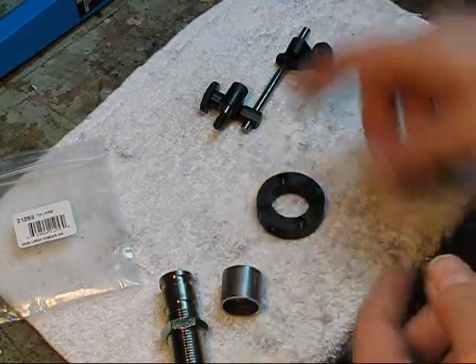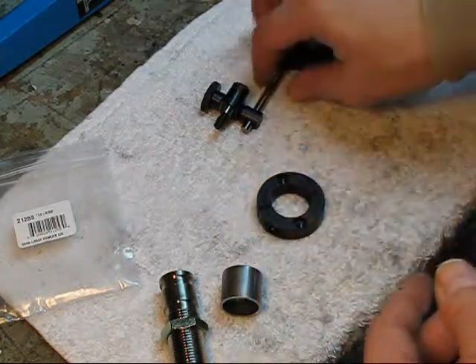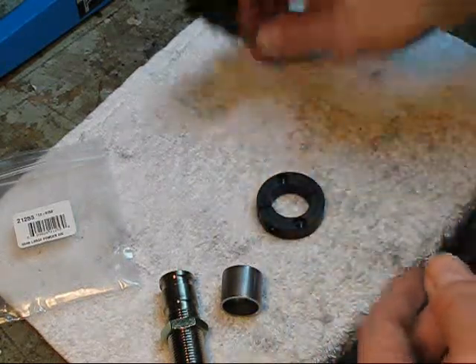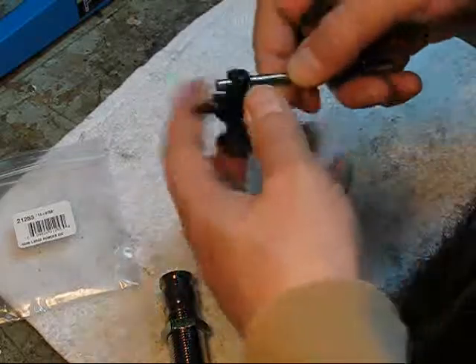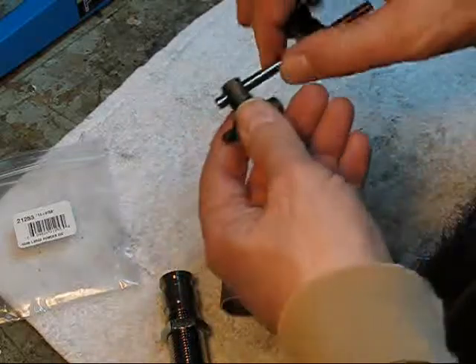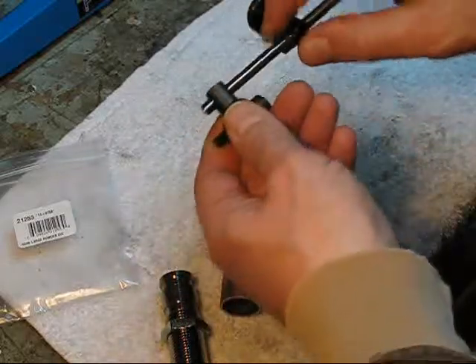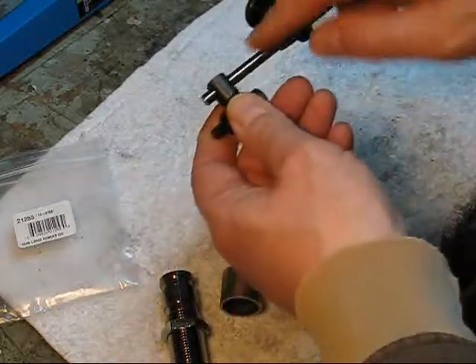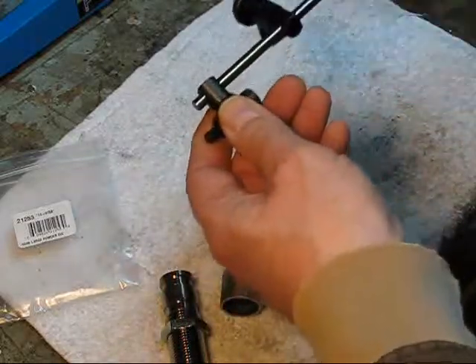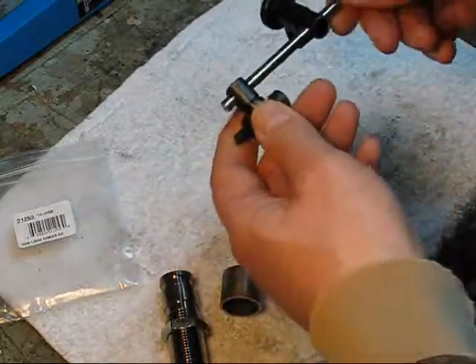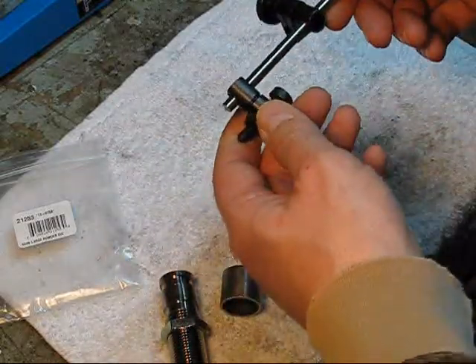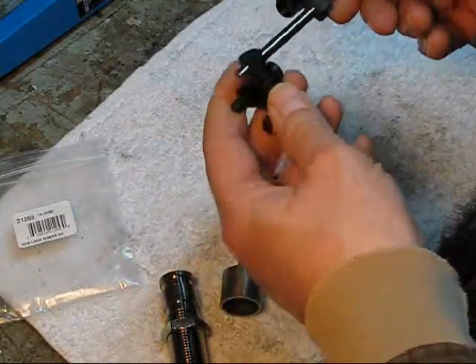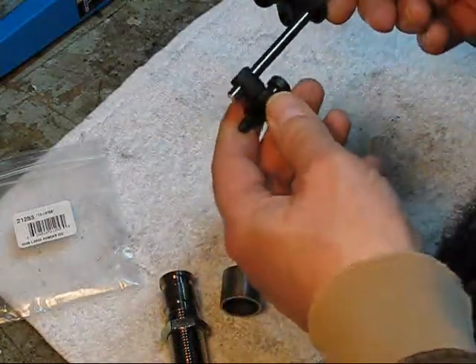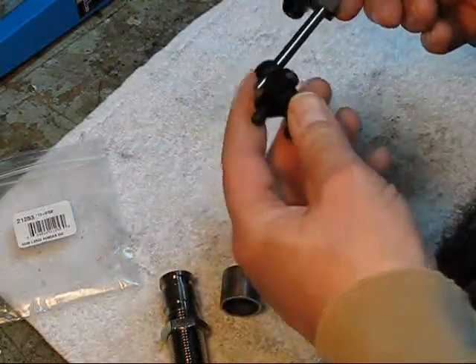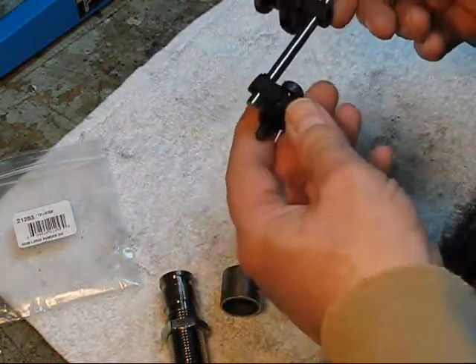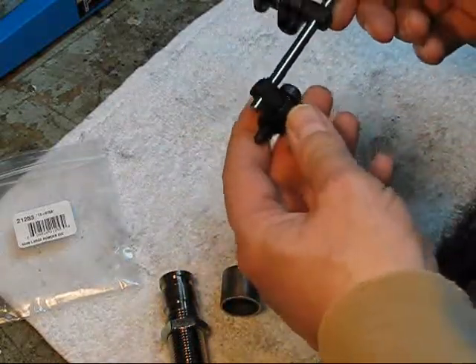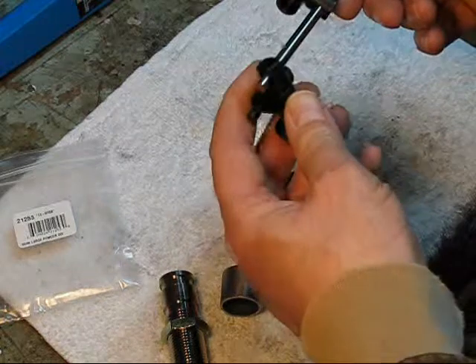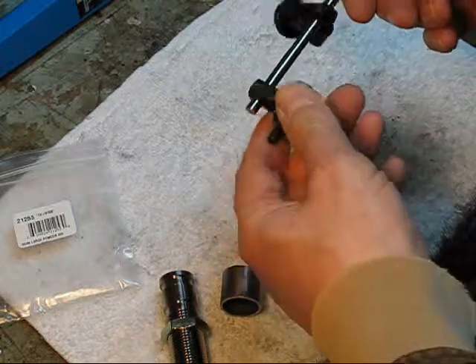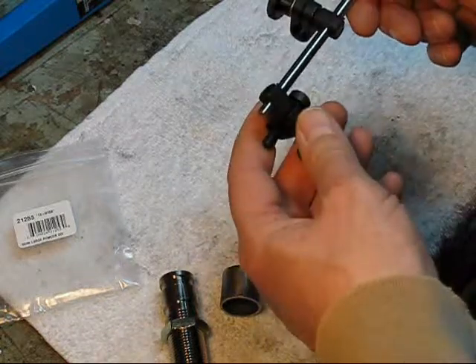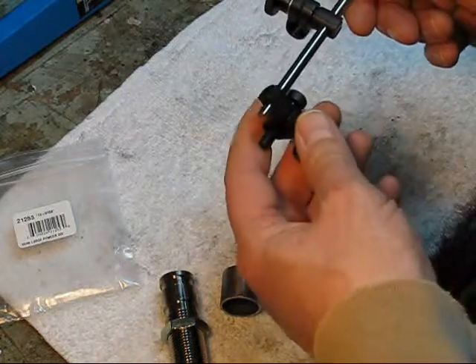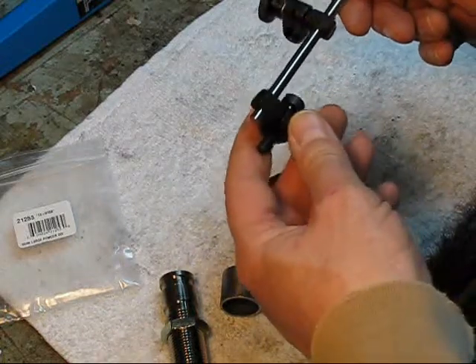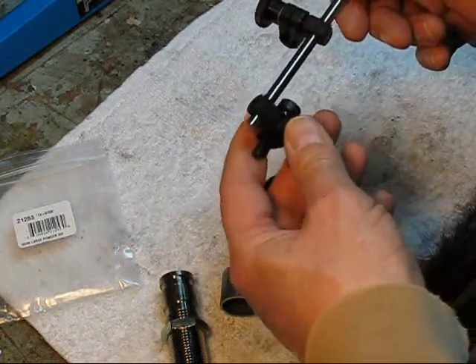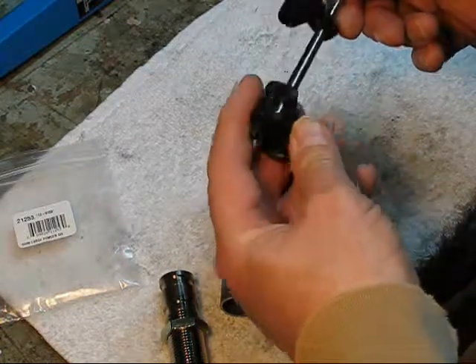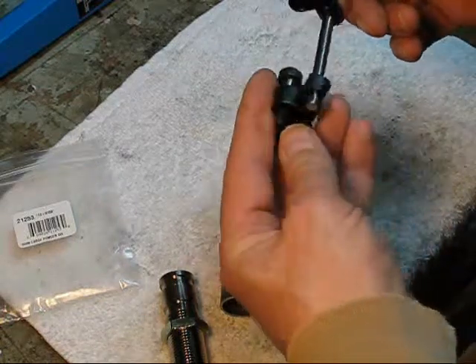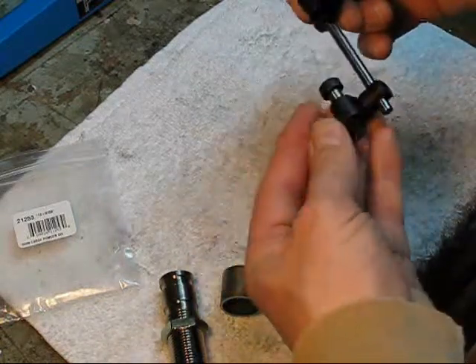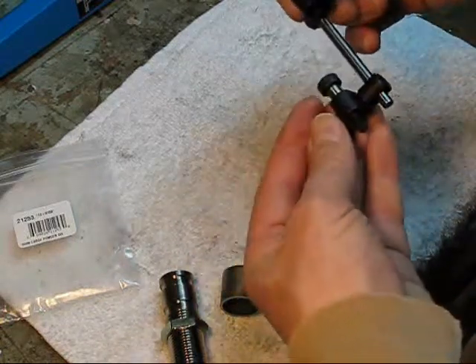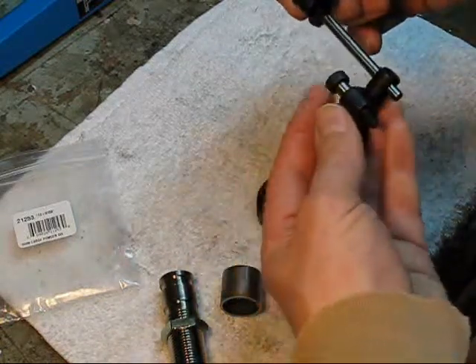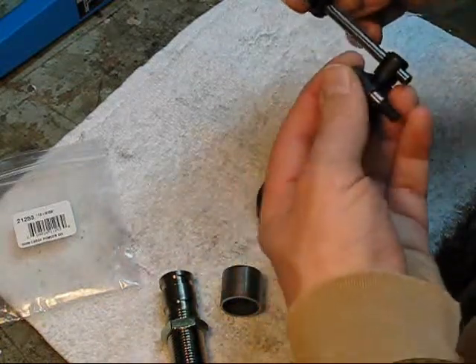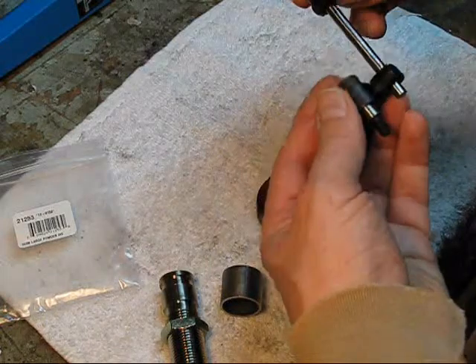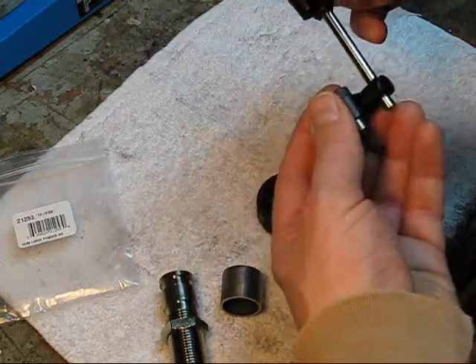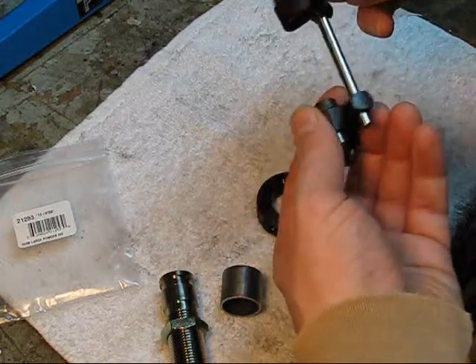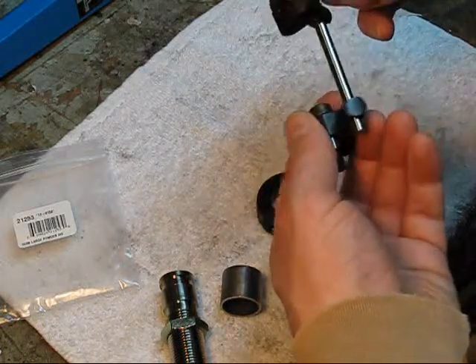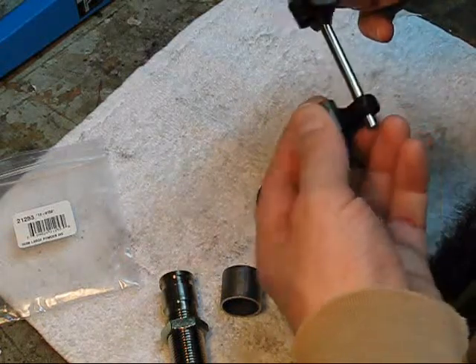One other thing — this is just a piece of quarter-inch drill rod. The length should be long enough to cover anything I need to run through here, at least for the time being.